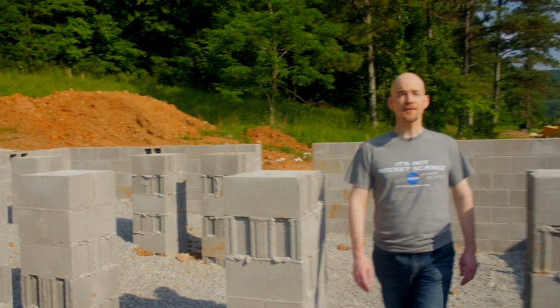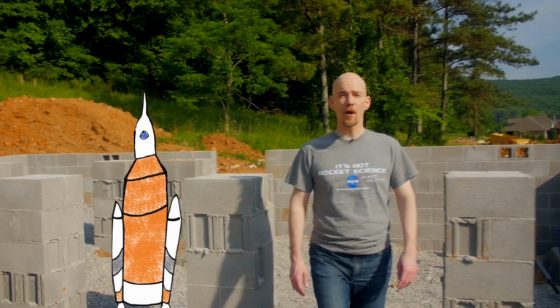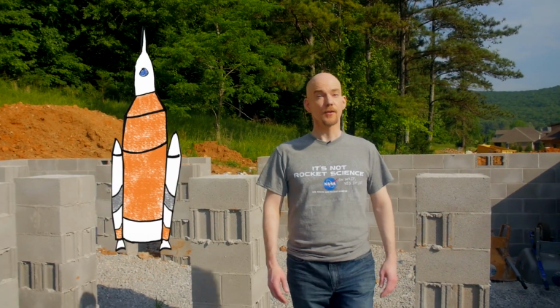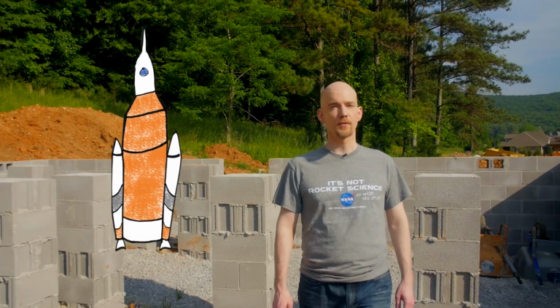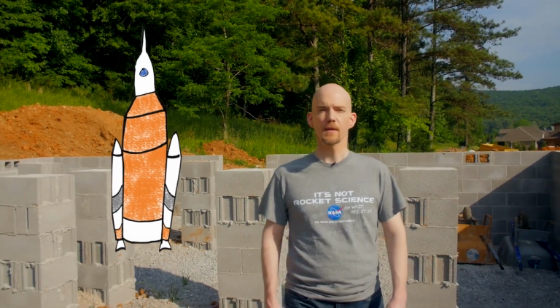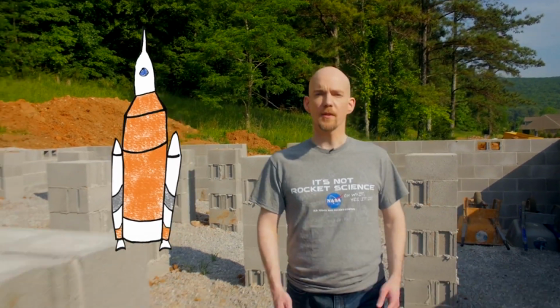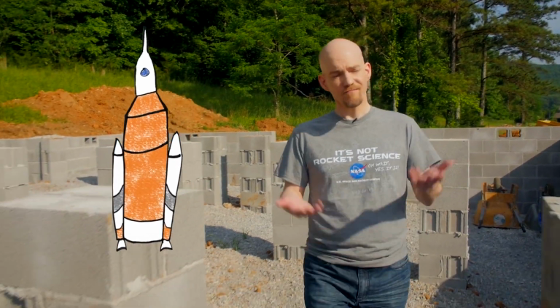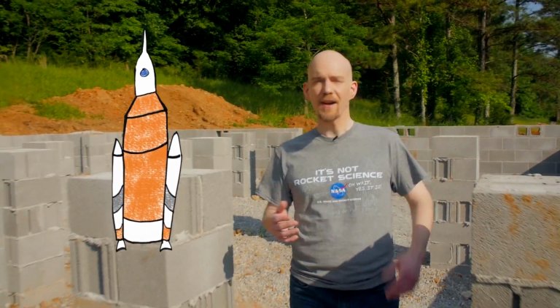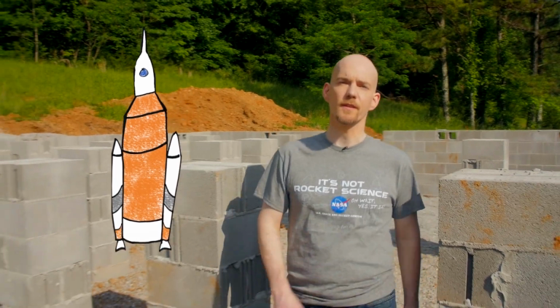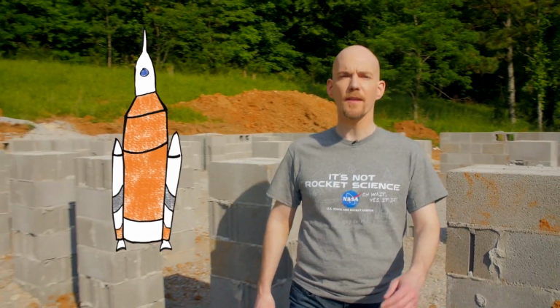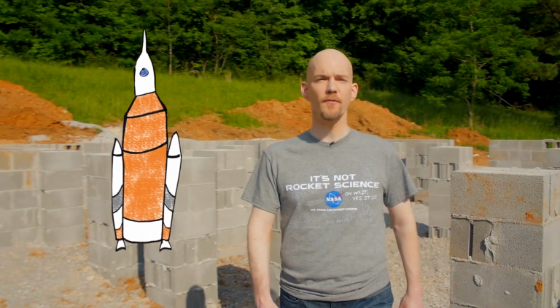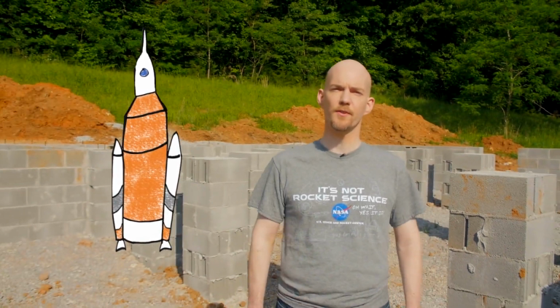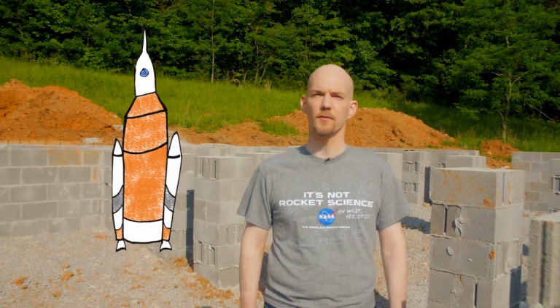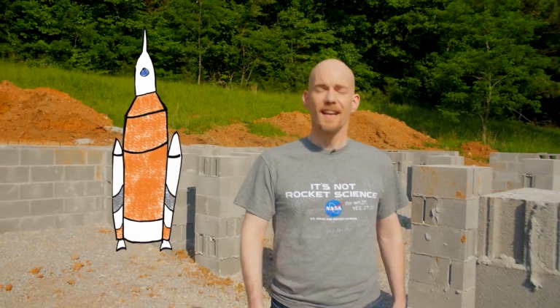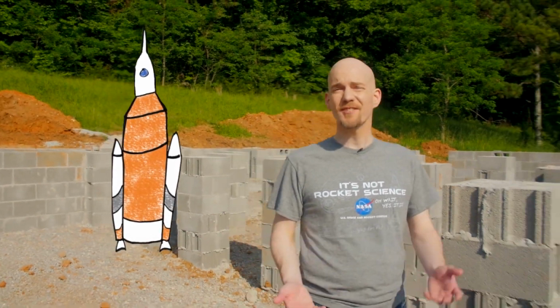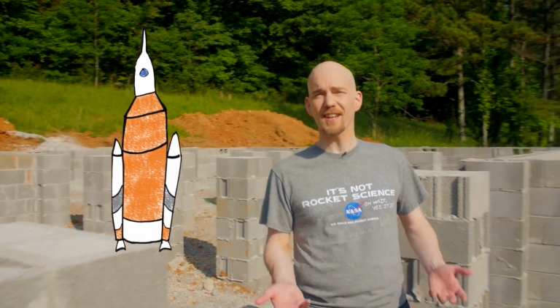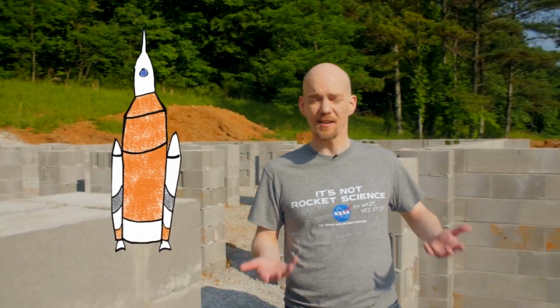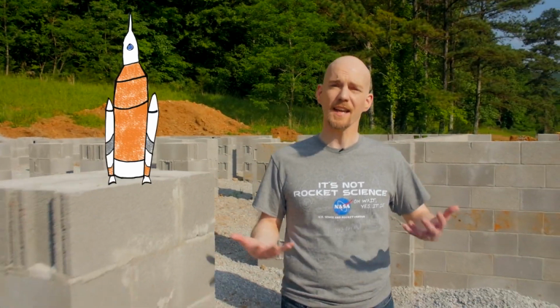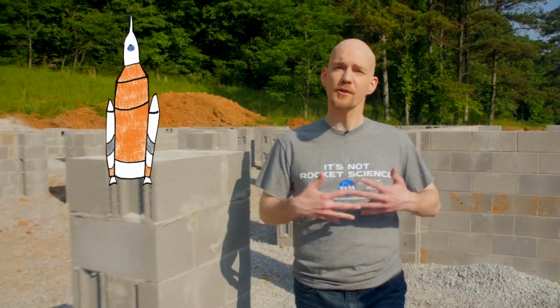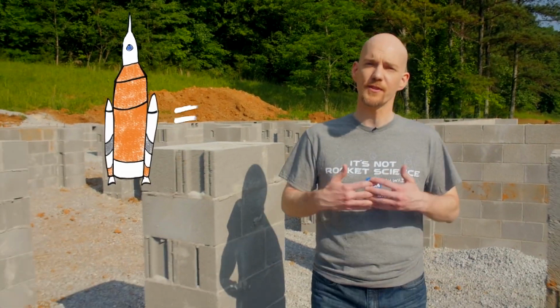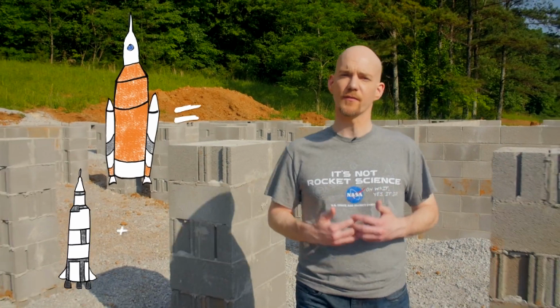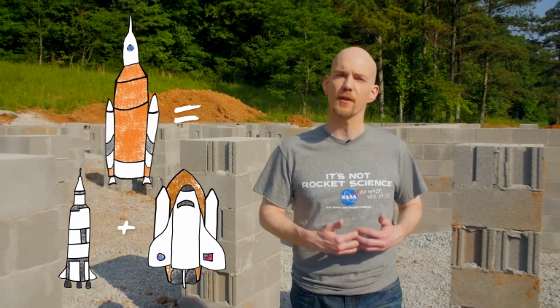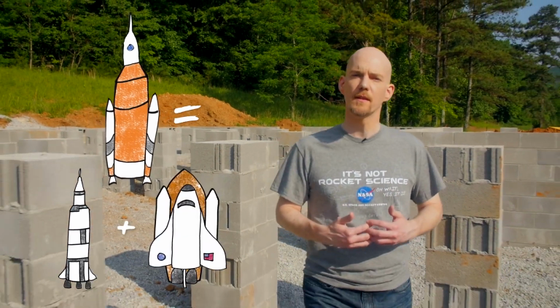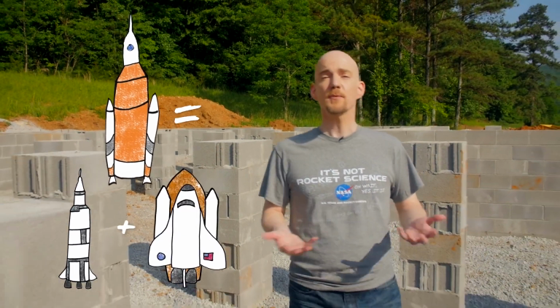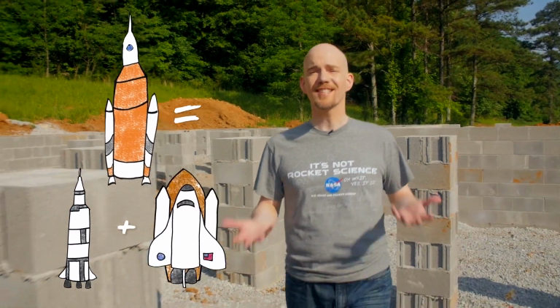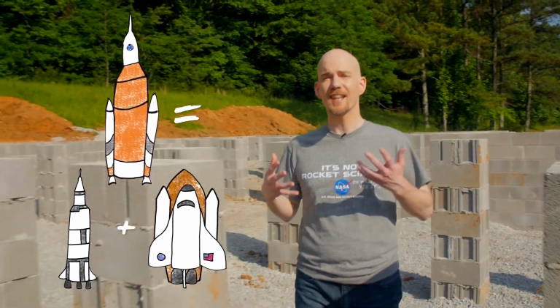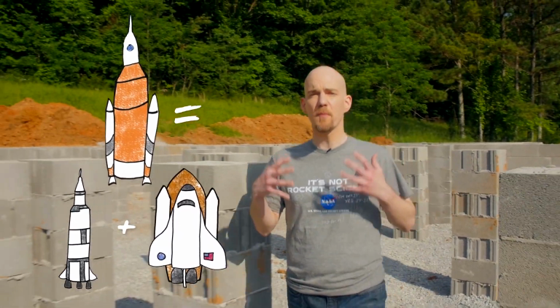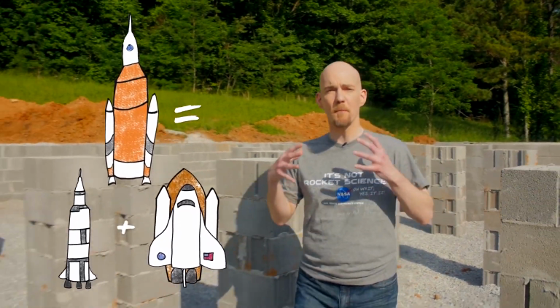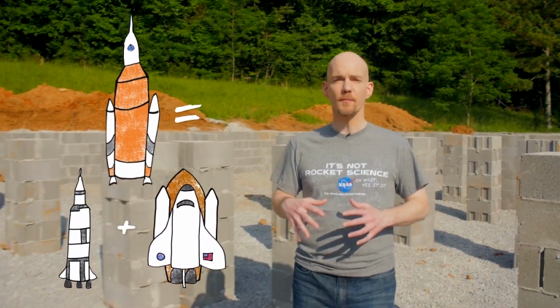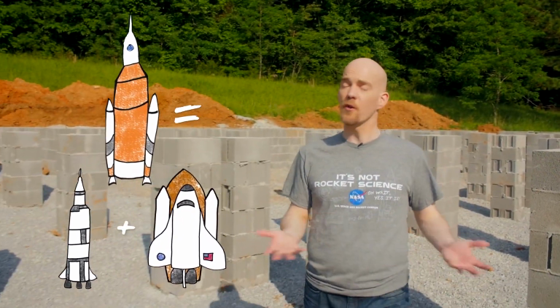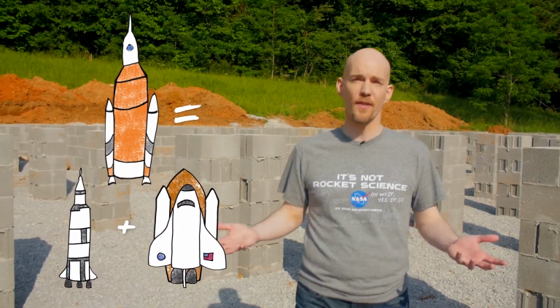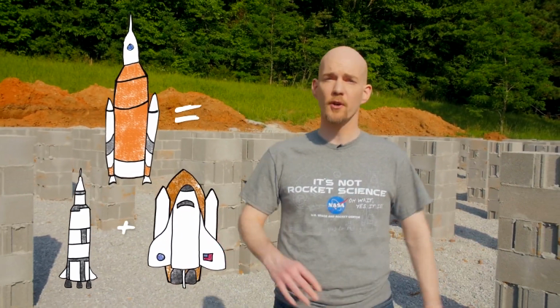NASA's new rocket, the Space Launch System, is building on the foundation laid by the Saturn V and the space shuttle. In fact, its current design looks a little bit like a mashup of the Saturn V and the space shuttle. That's because it's taking technology from both and combining them to go further than they ever could.